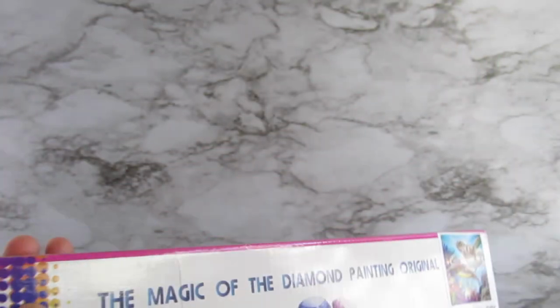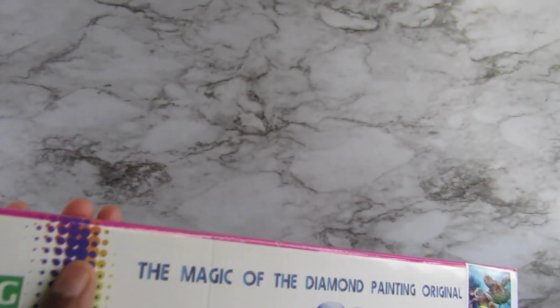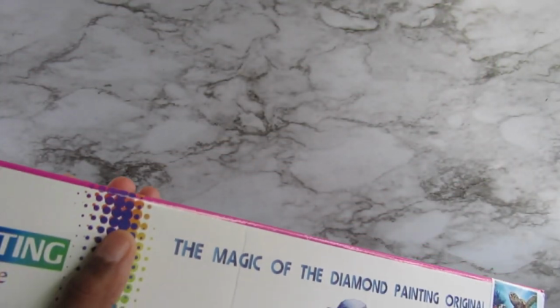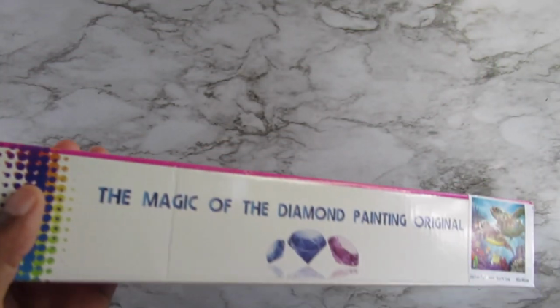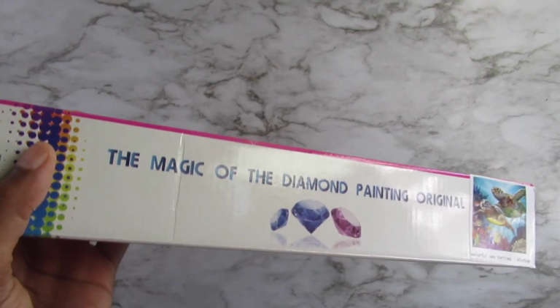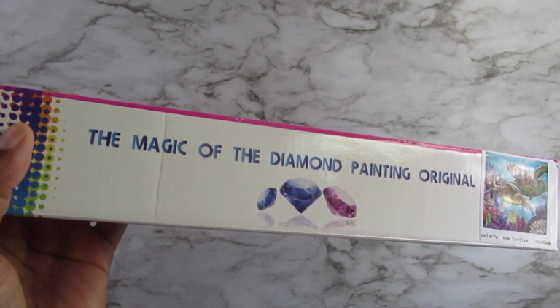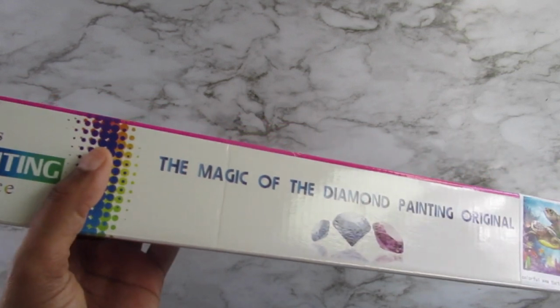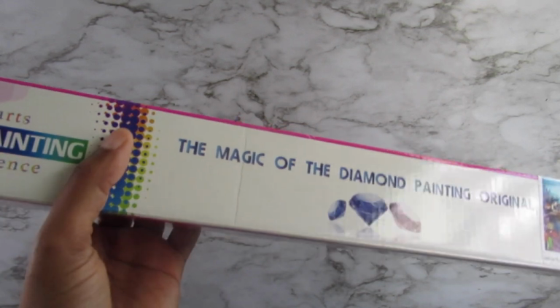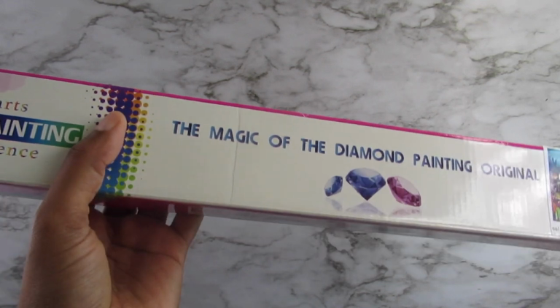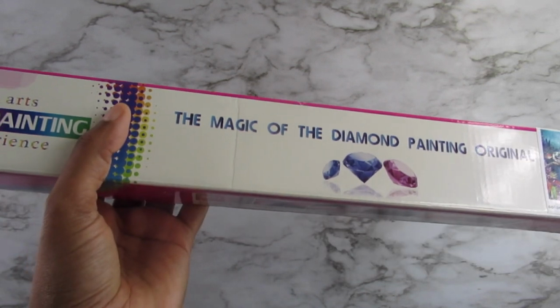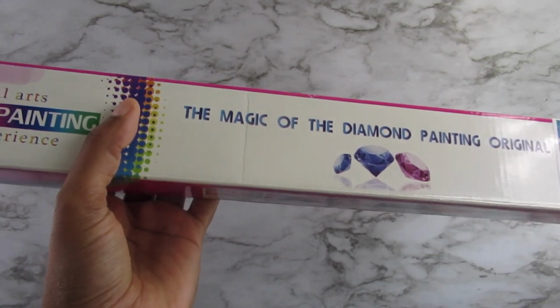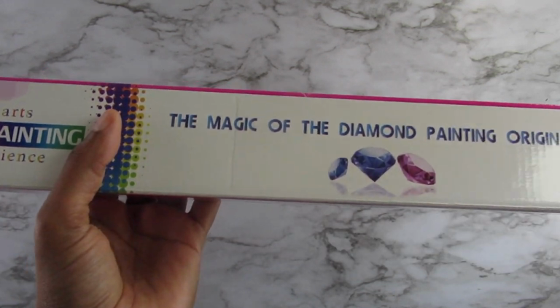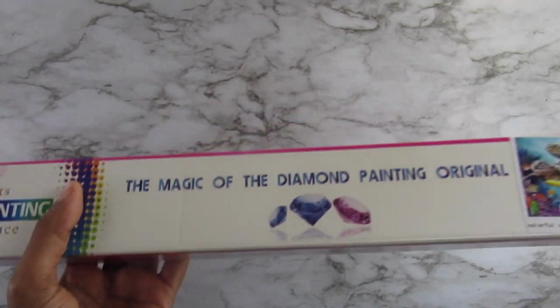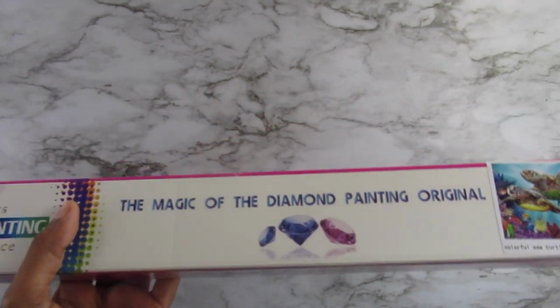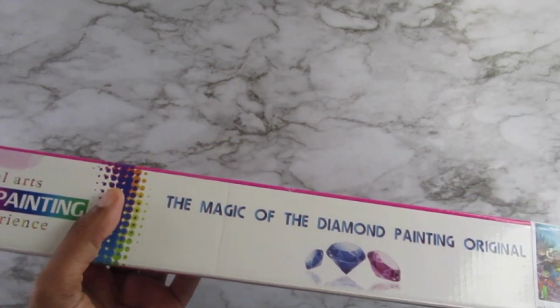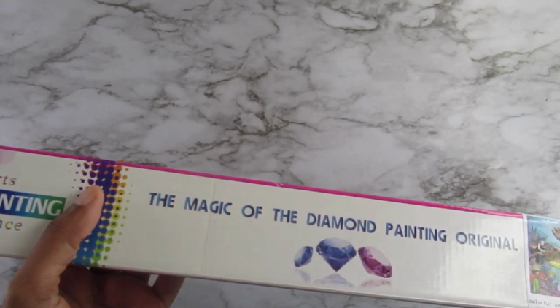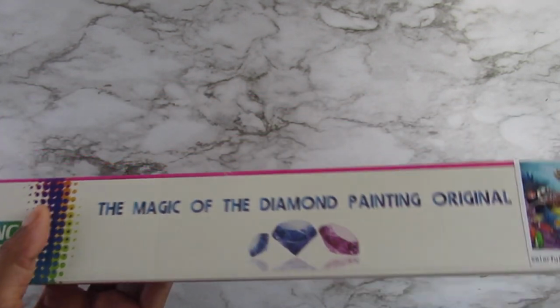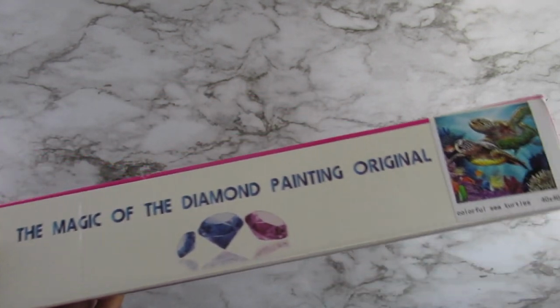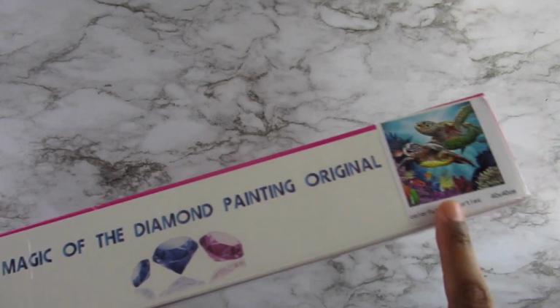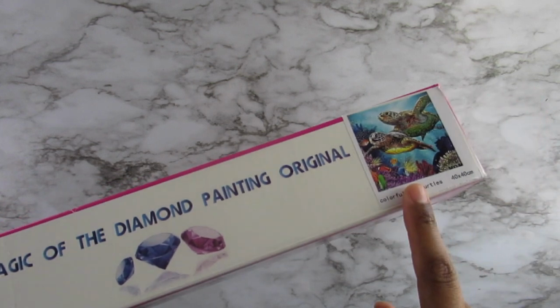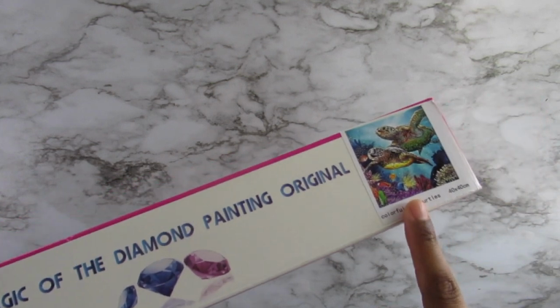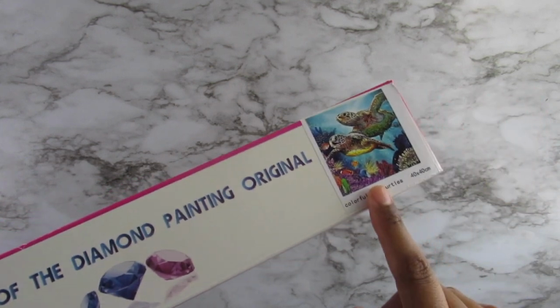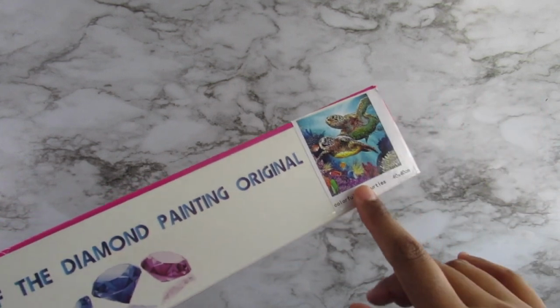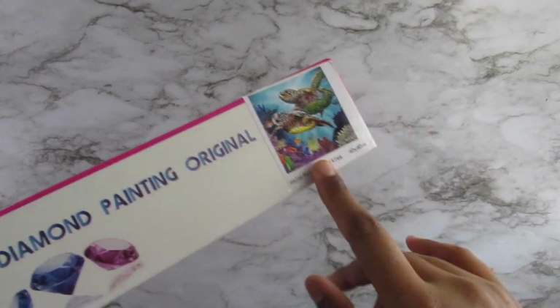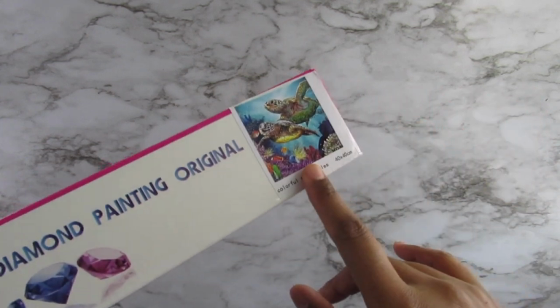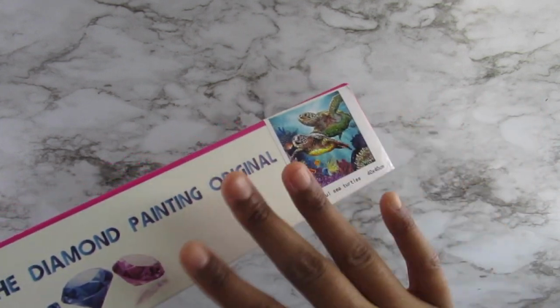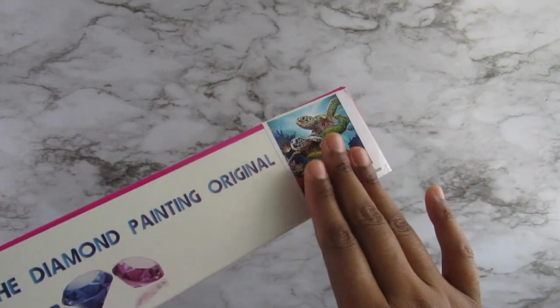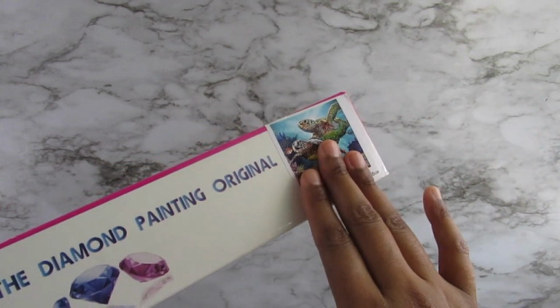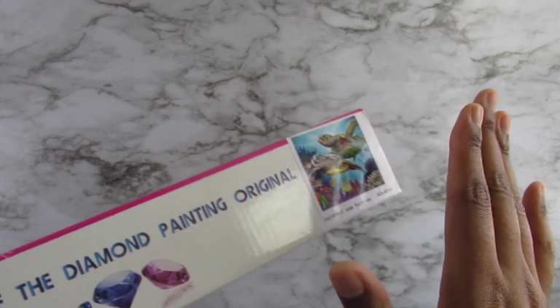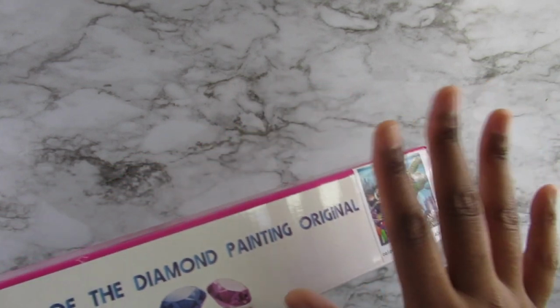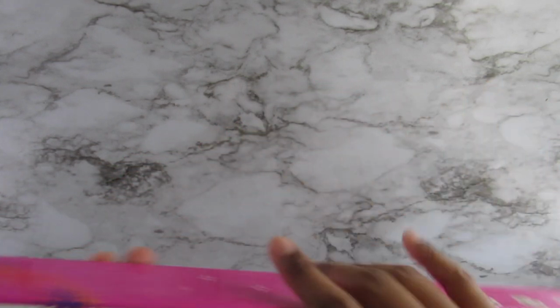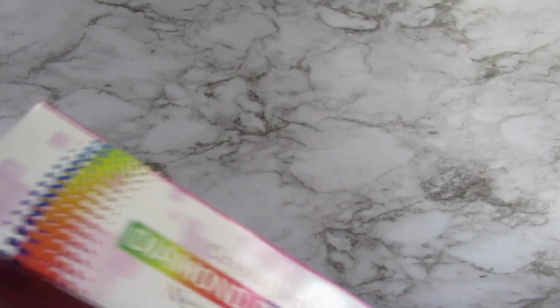With this kit, they have the sizes listed in inches, I believe, so I didn't know it was going to be a 40 by 40, but I'm glad it is because this is my go-to size anyway, so I'm okay with it.